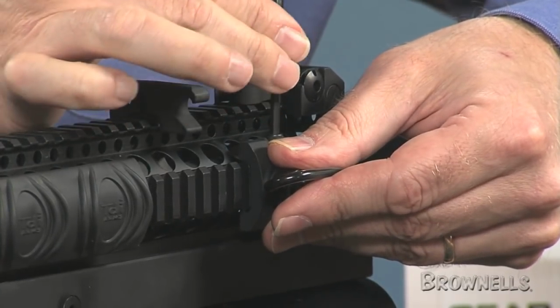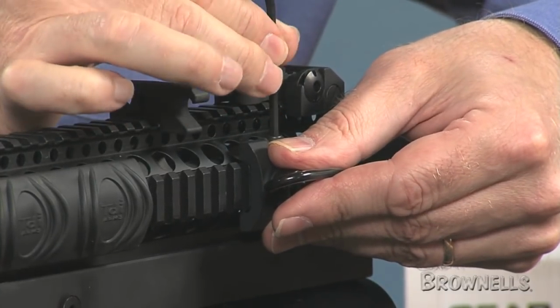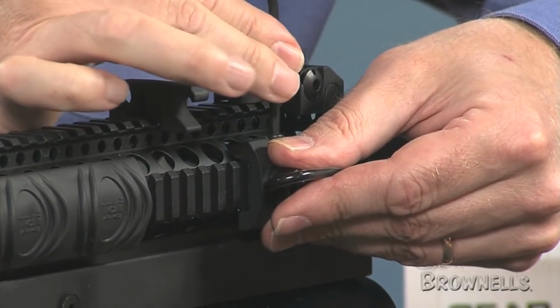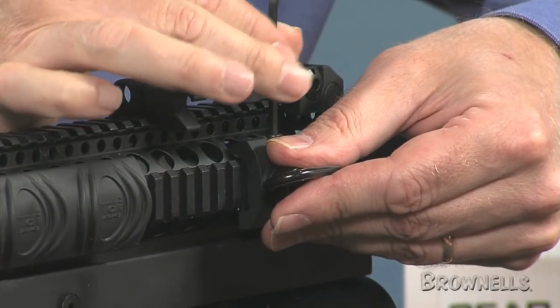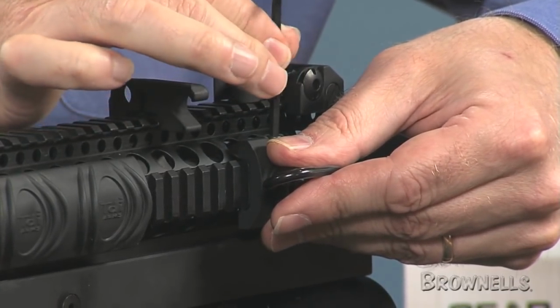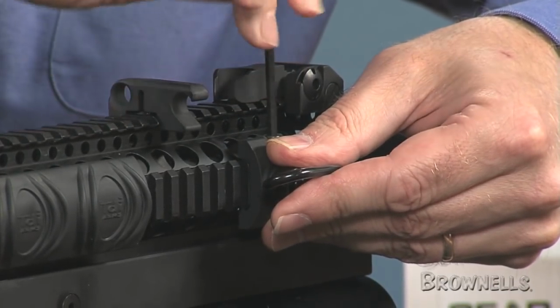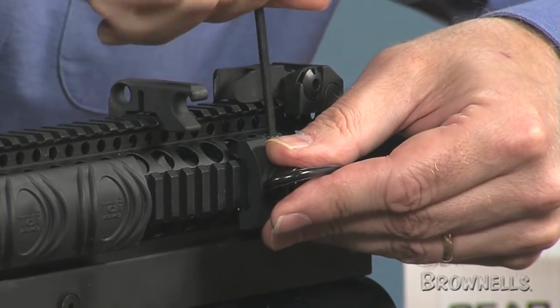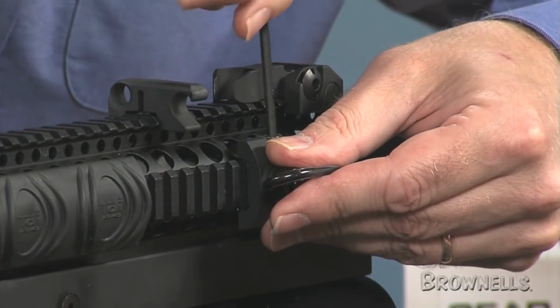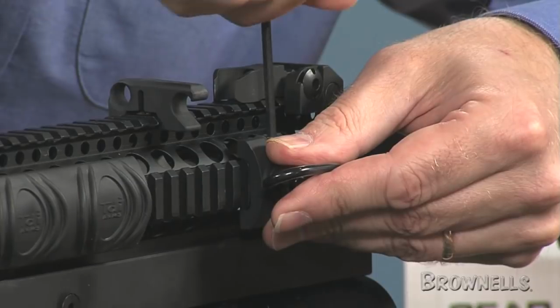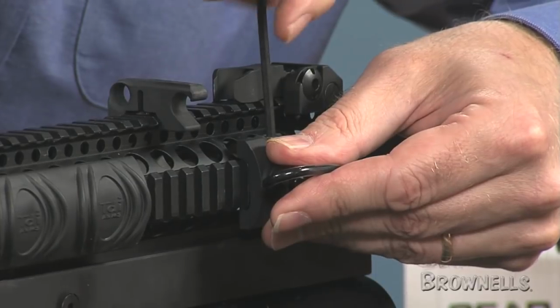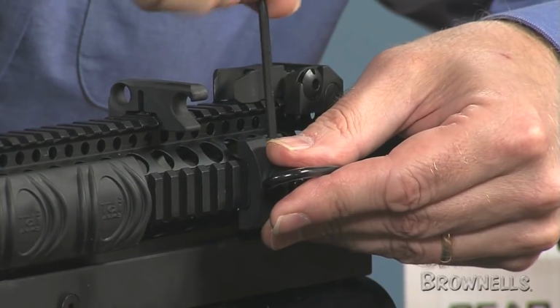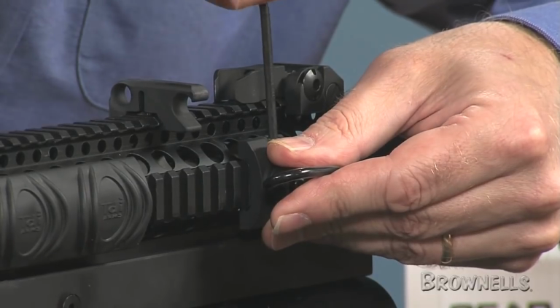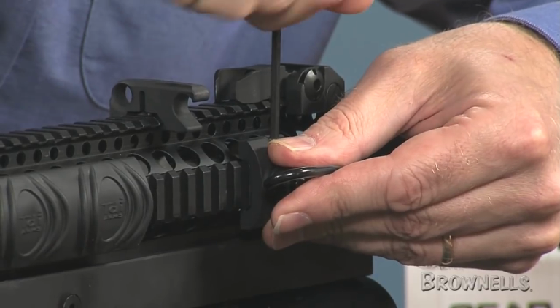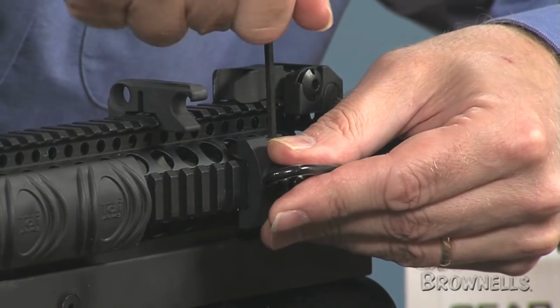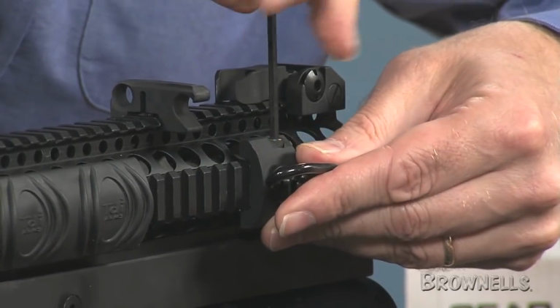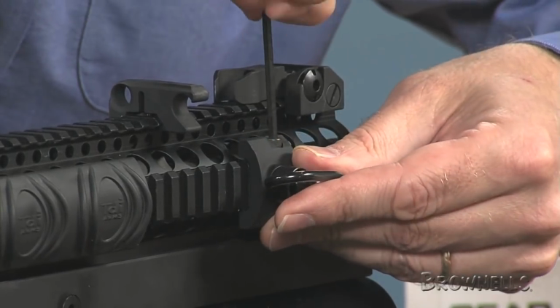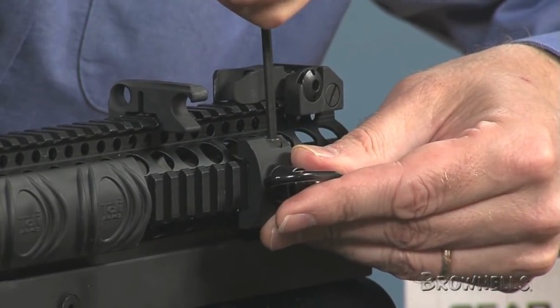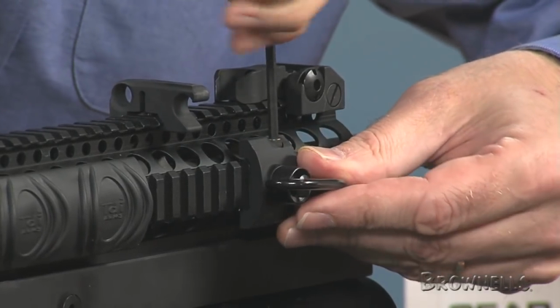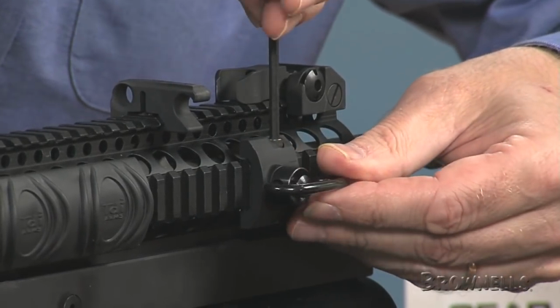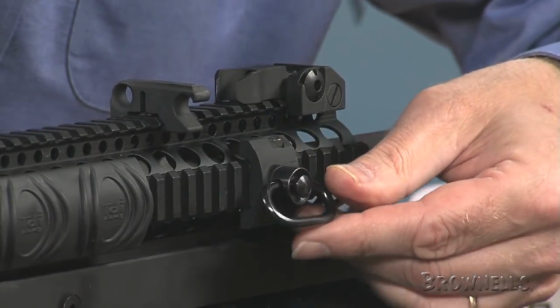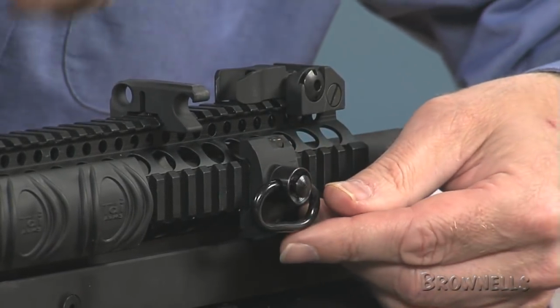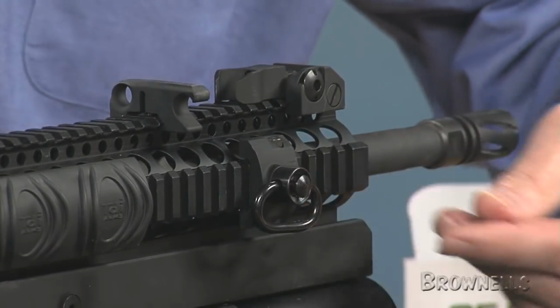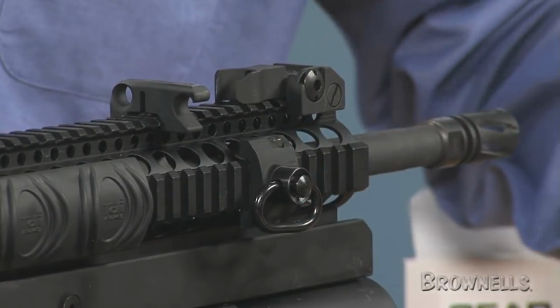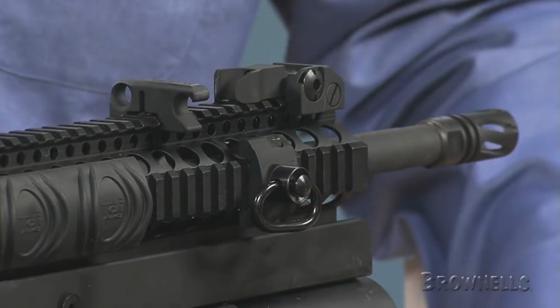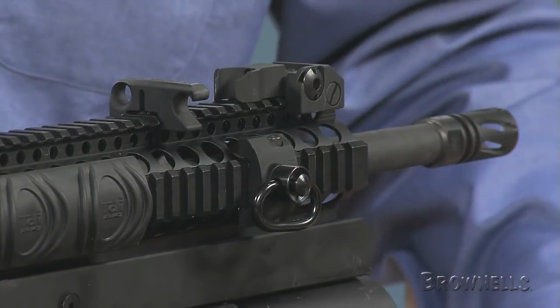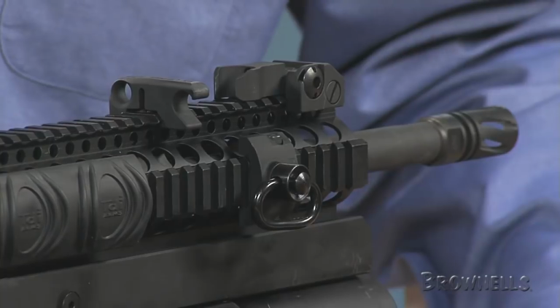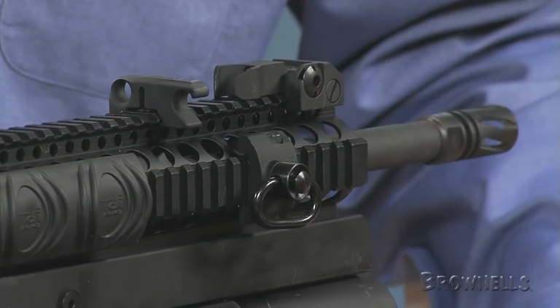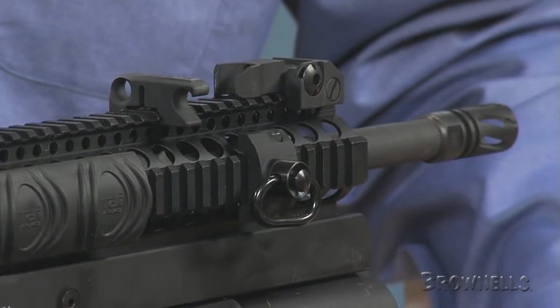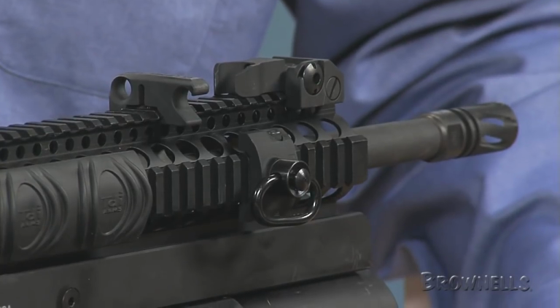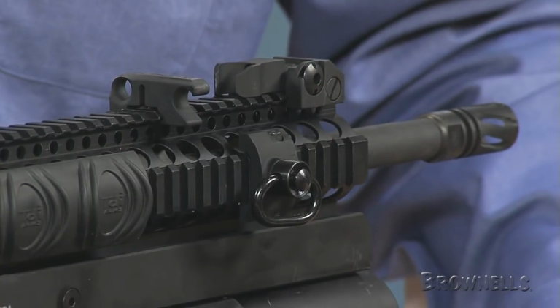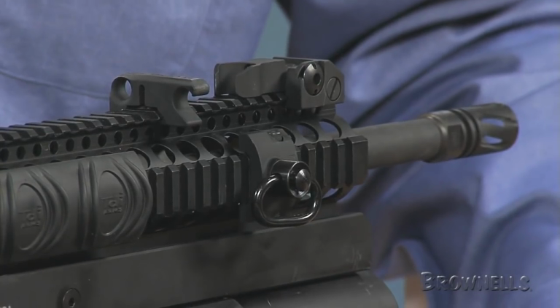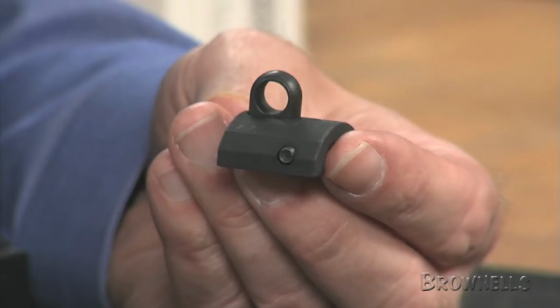The one-inch loop model provides a low-profile solution for attaching a sling. The mount fits flush with Tango Down rail panels to provide uninterrupted rail space and a snug fit.